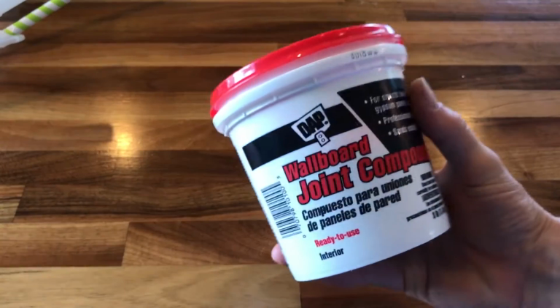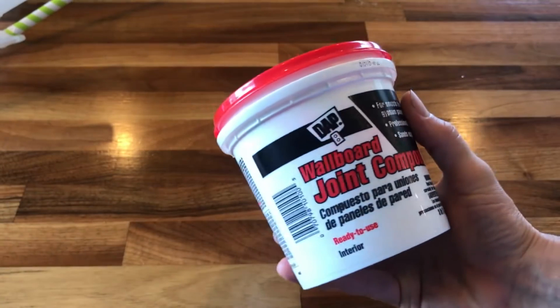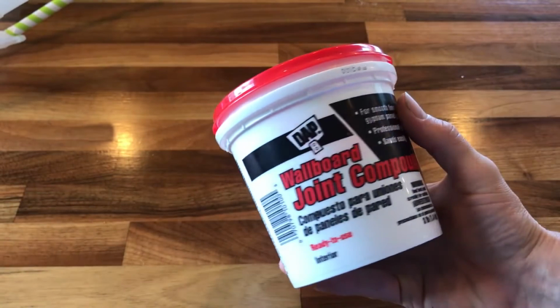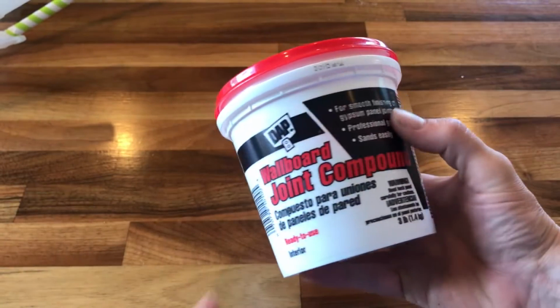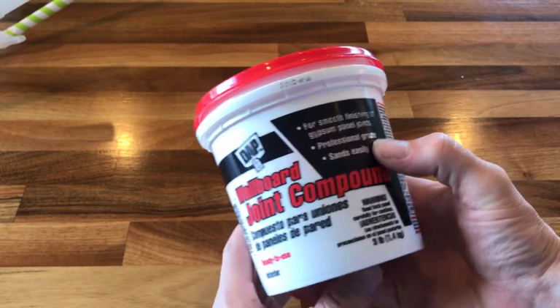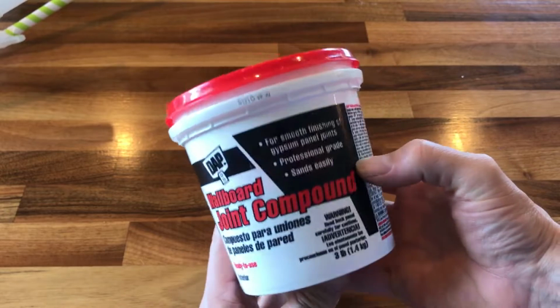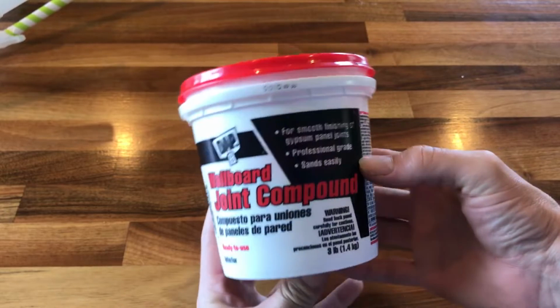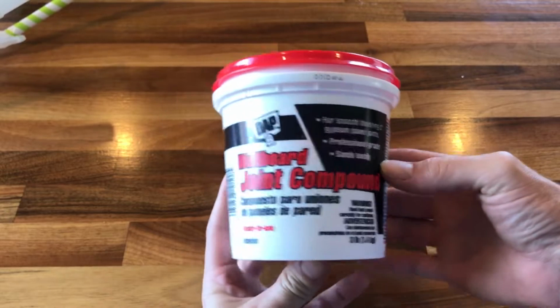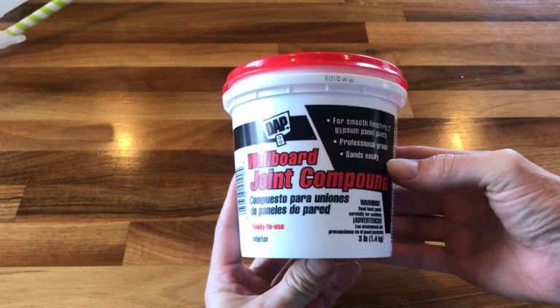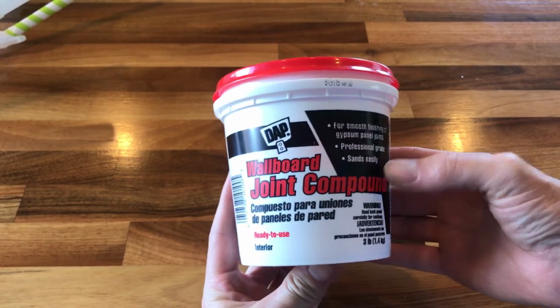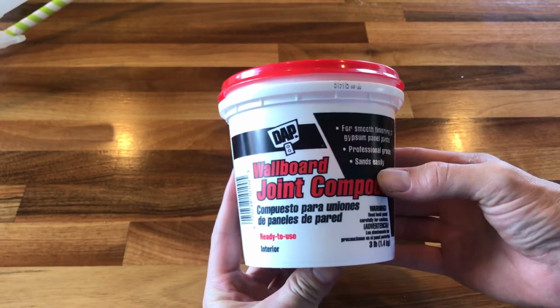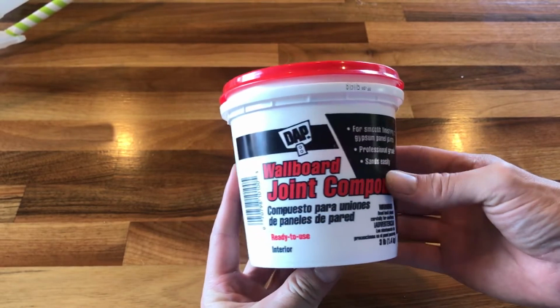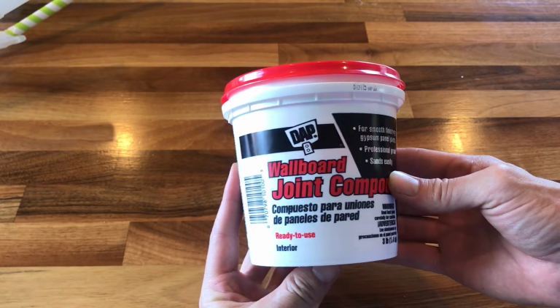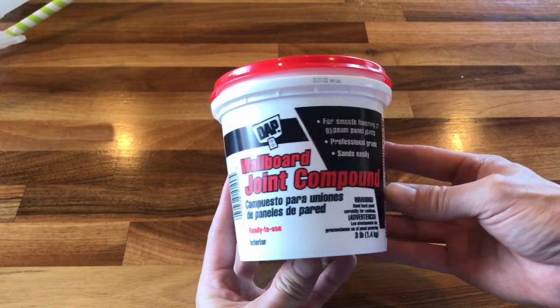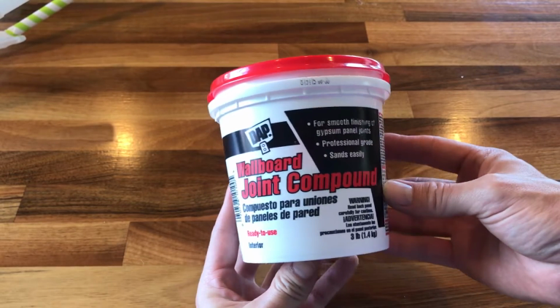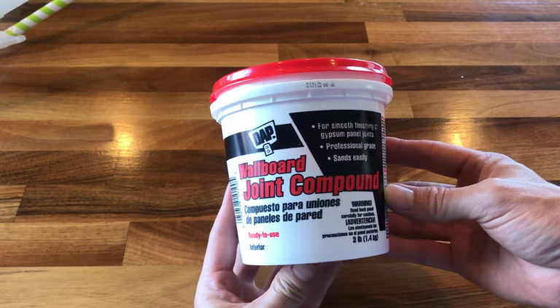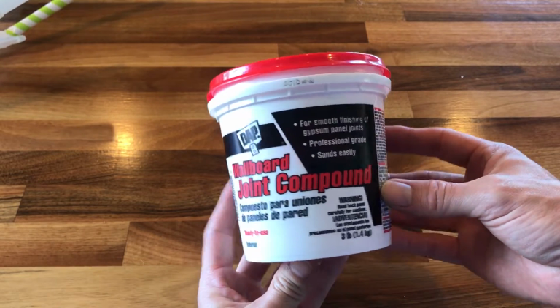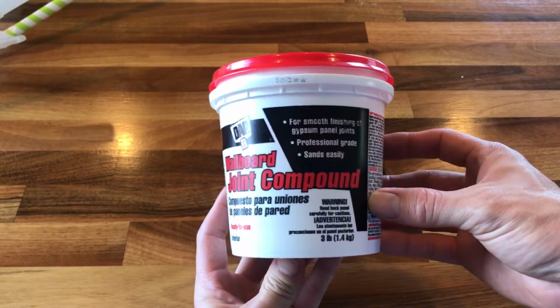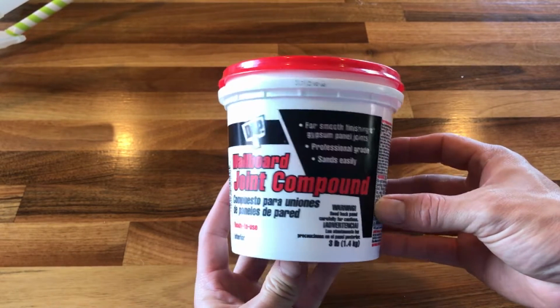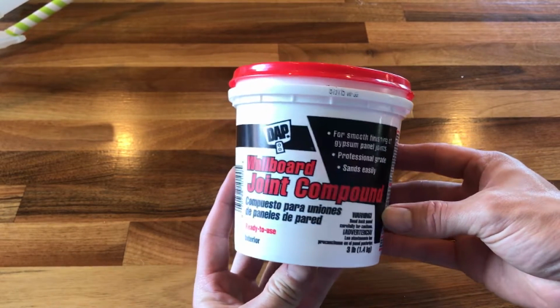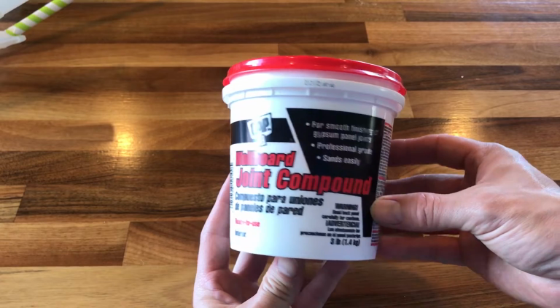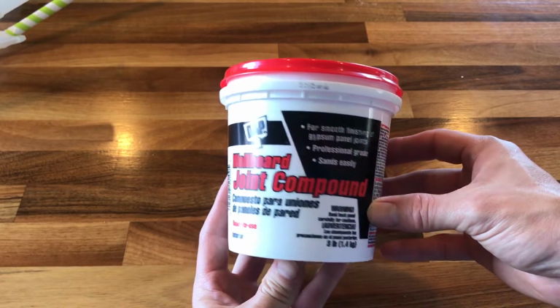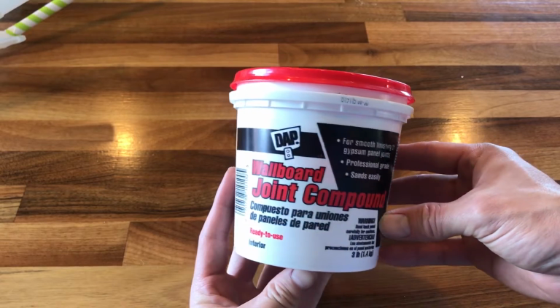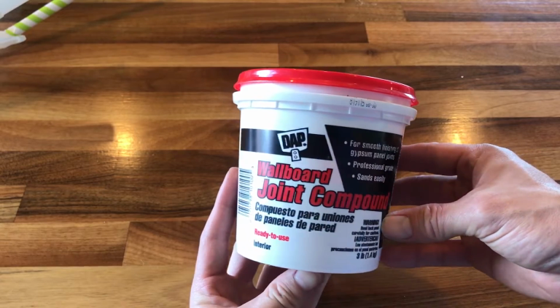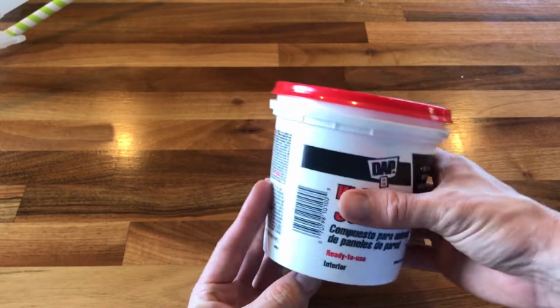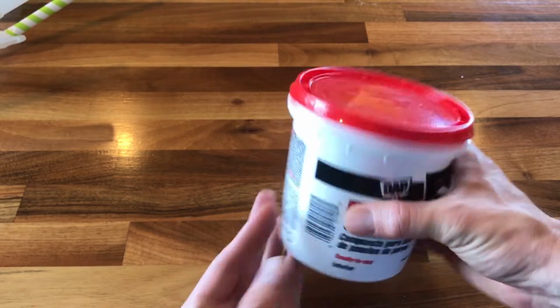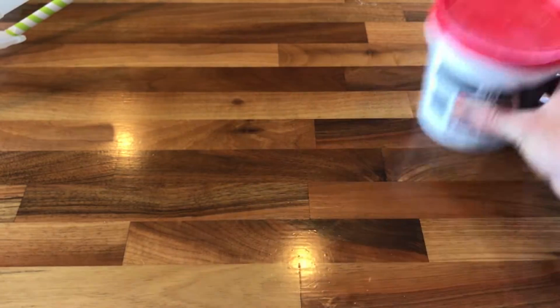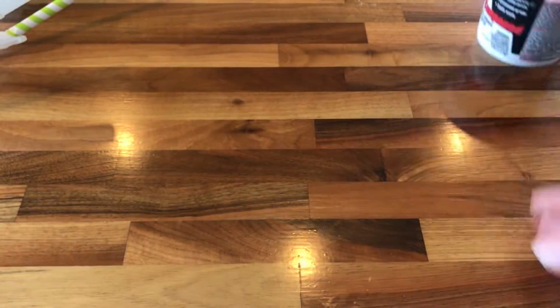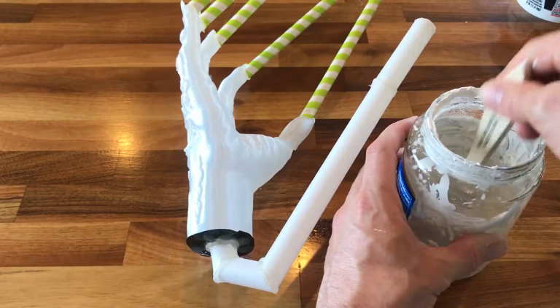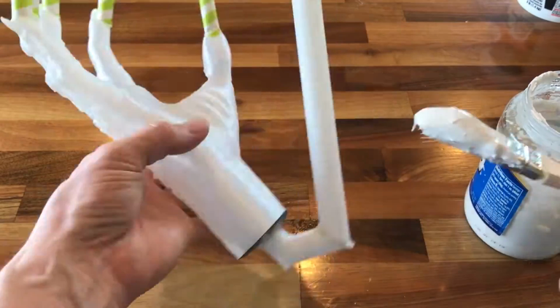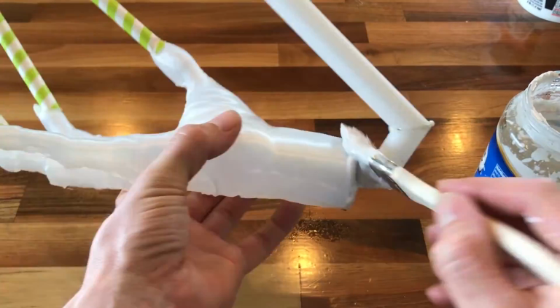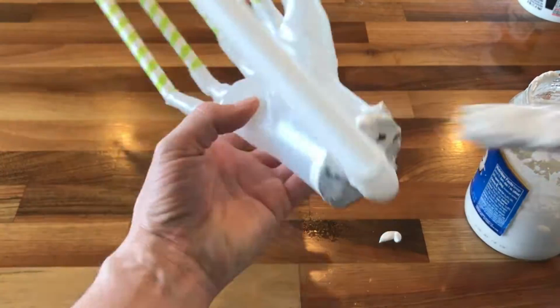I'm coating the shell with a thick layer of joint compound. This does a great job in capturing the fine detail of the model. I've tried plaster of Paris, and it does not work. Trust me, don't waste your time.